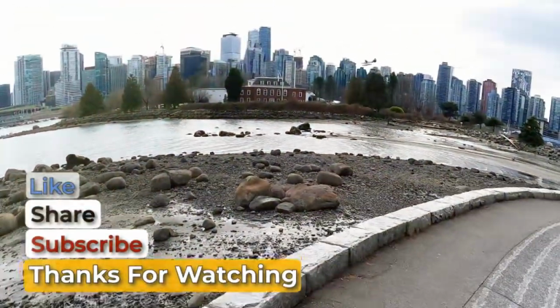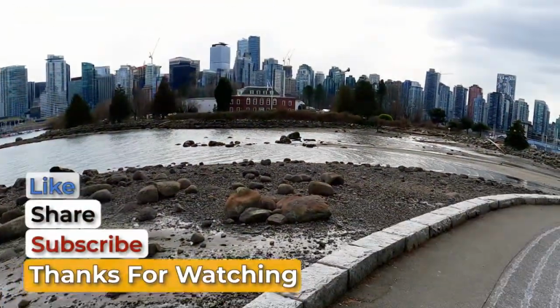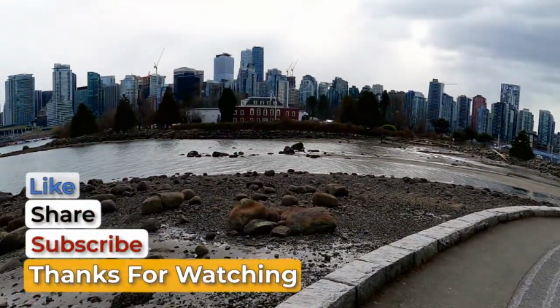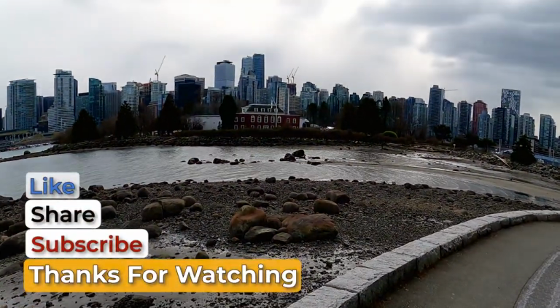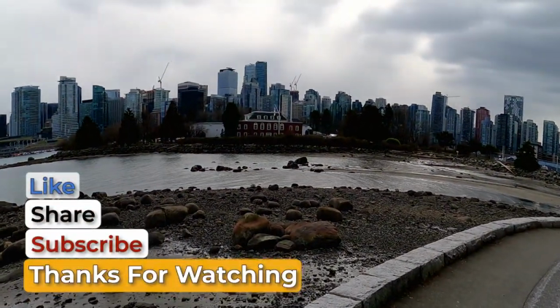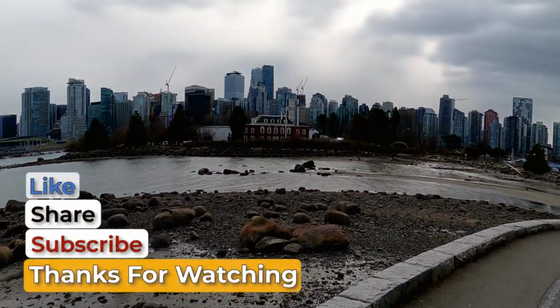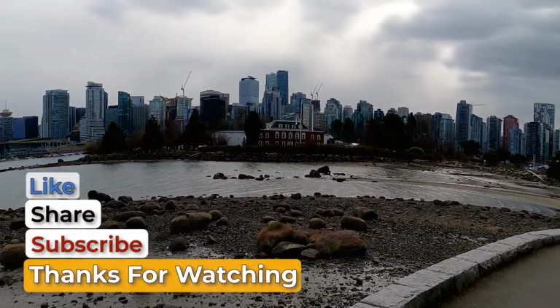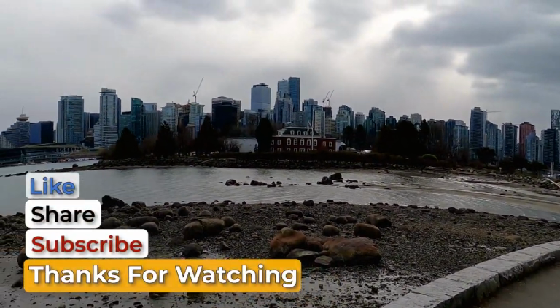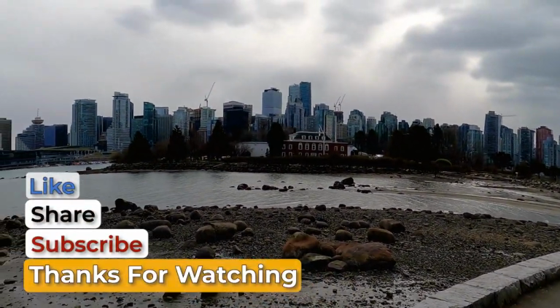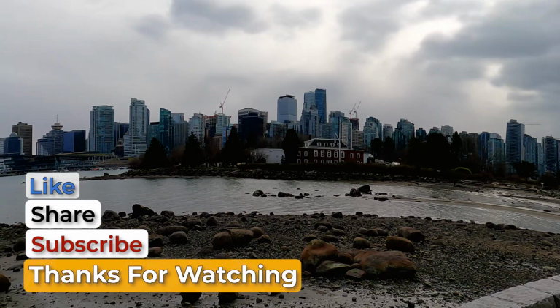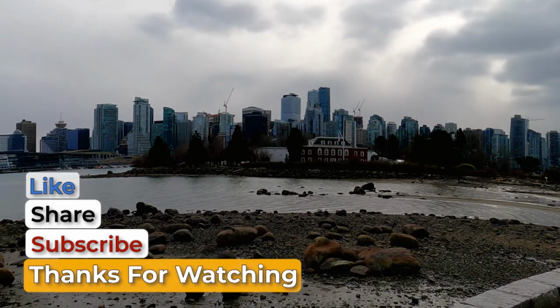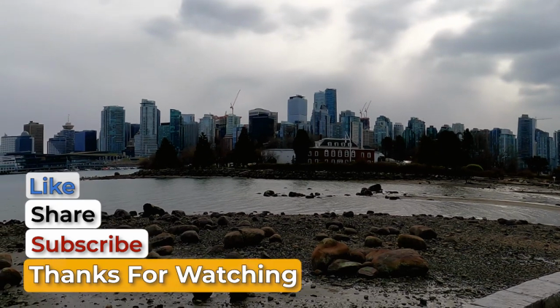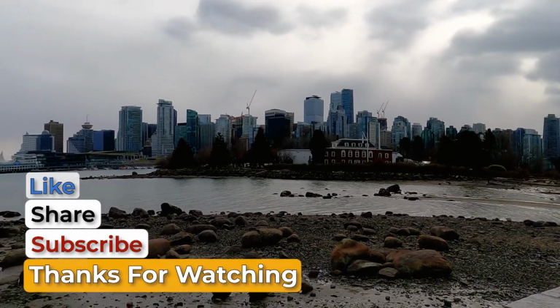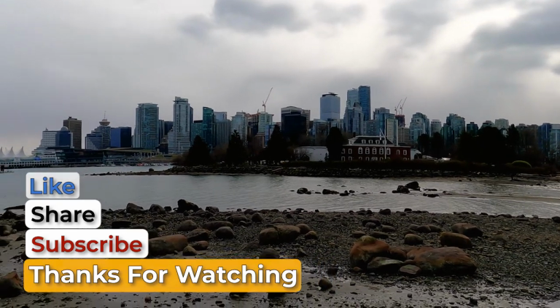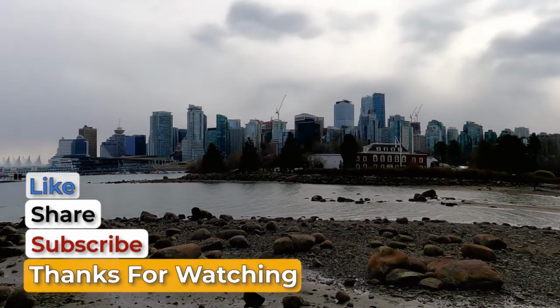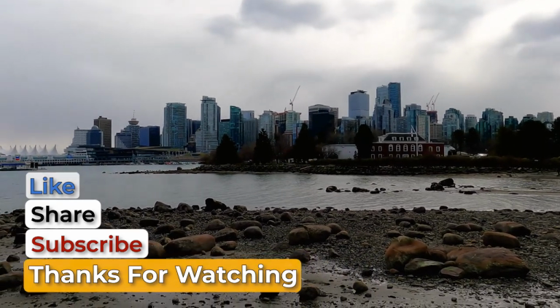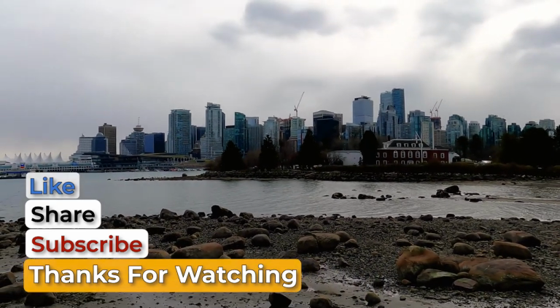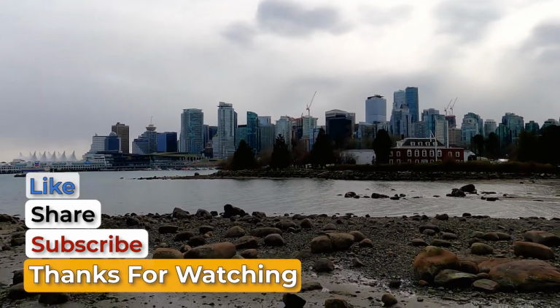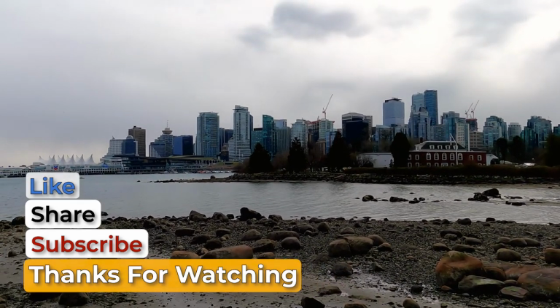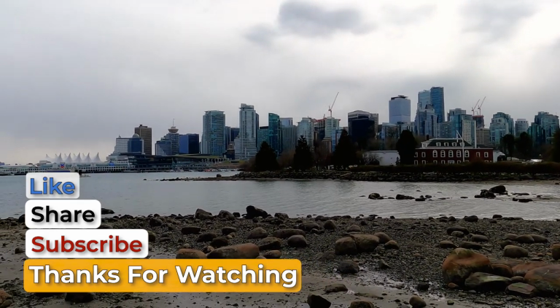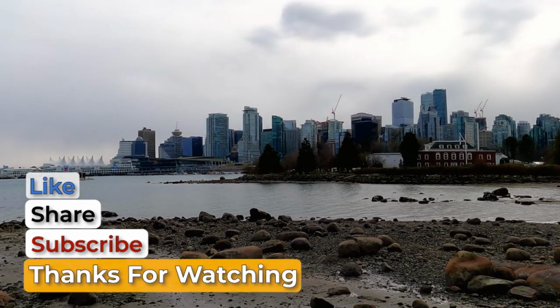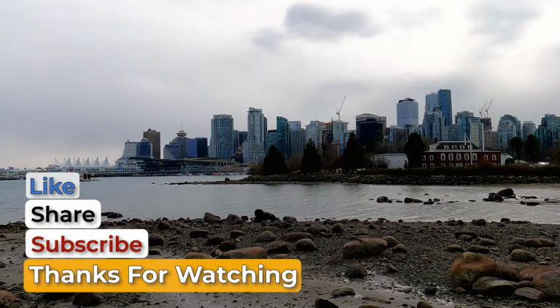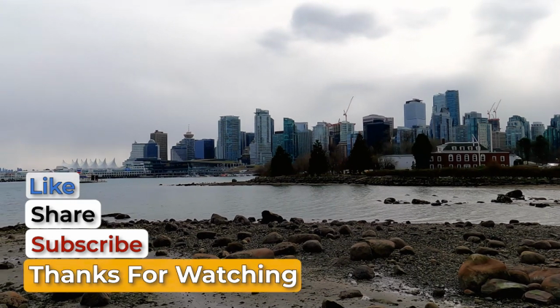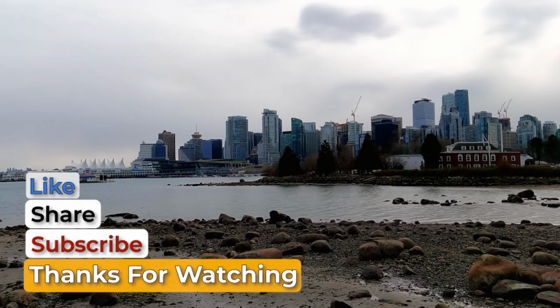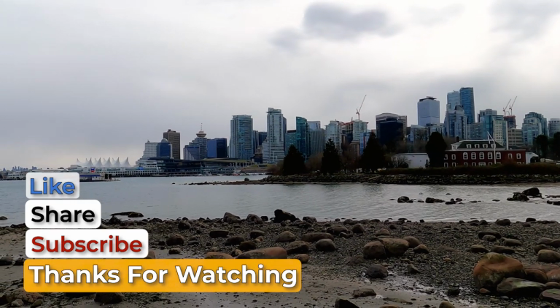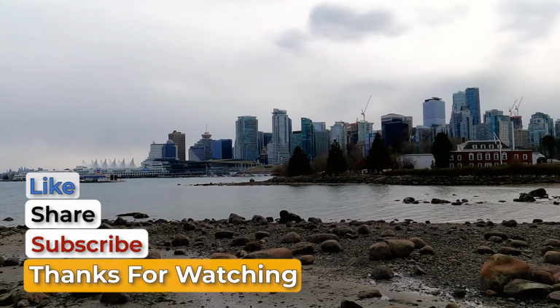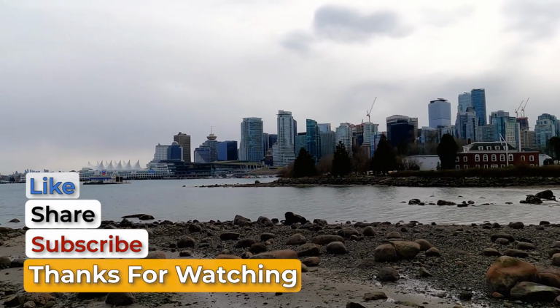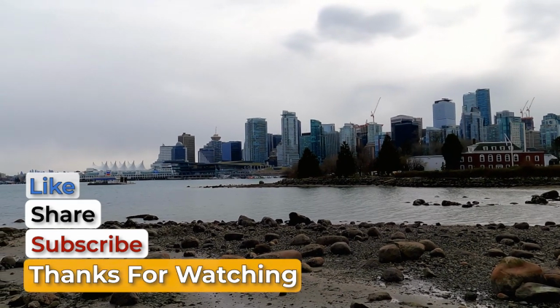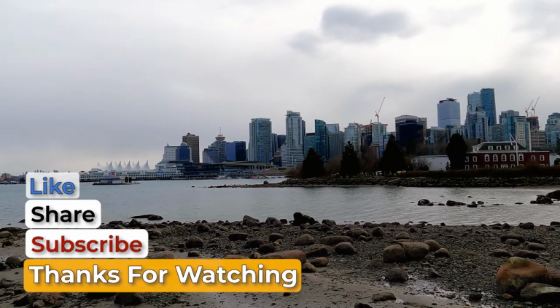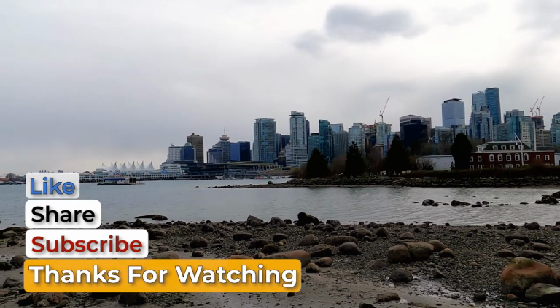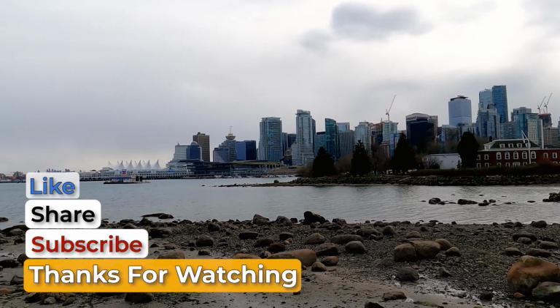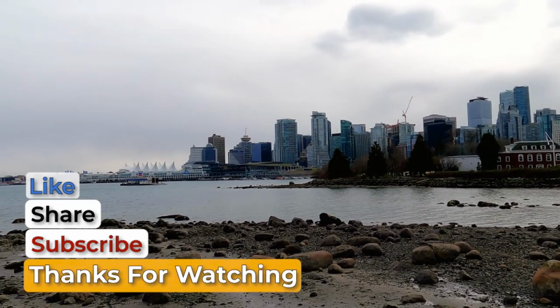It's indeed a very invigorating and interesting walk in the park and a must visit for tourists visiting Vancouver. Thanks and Happy Travelling!